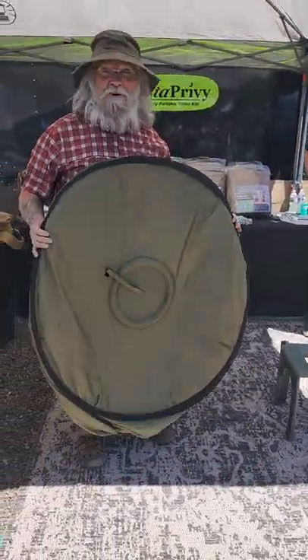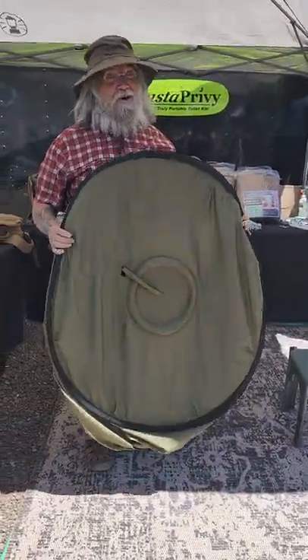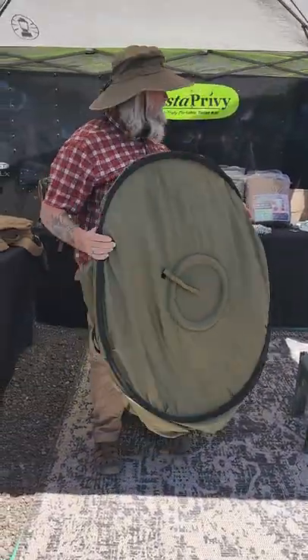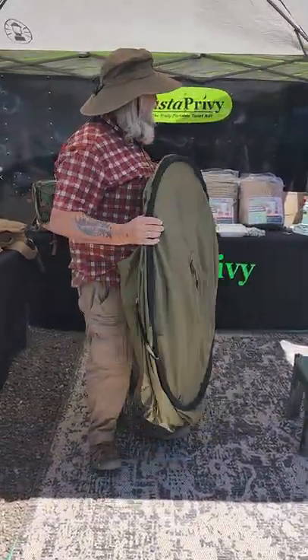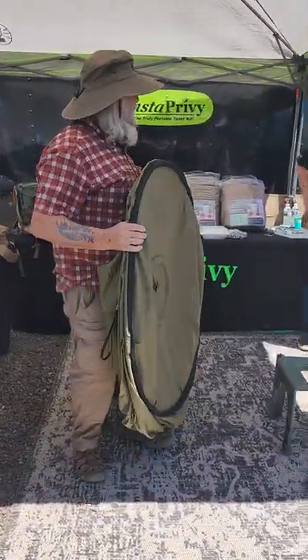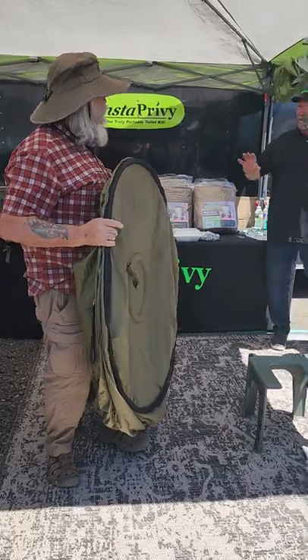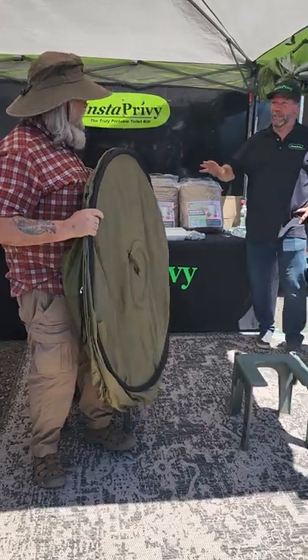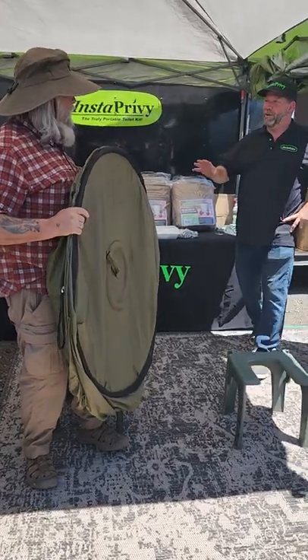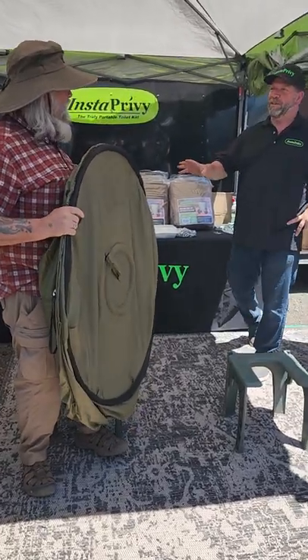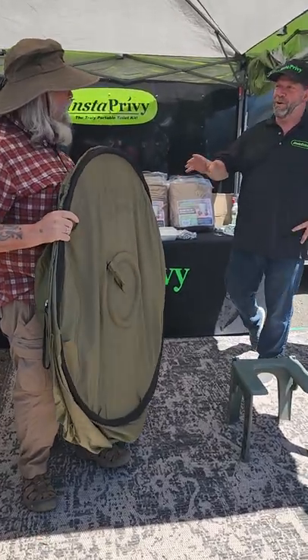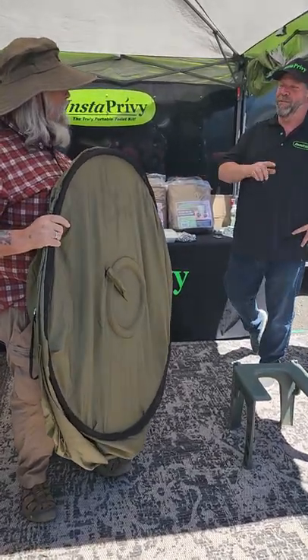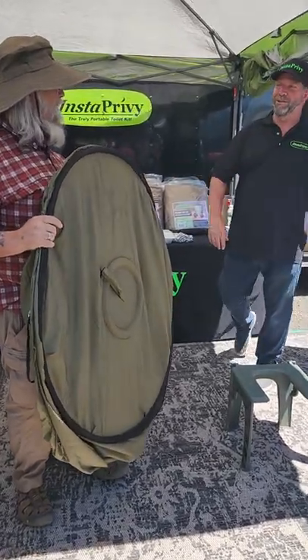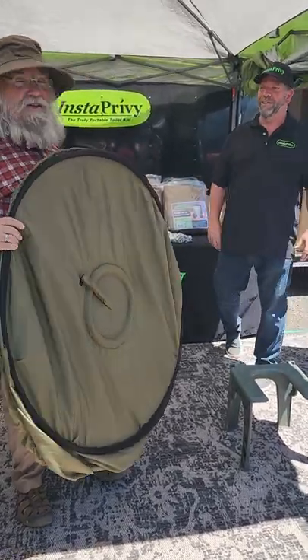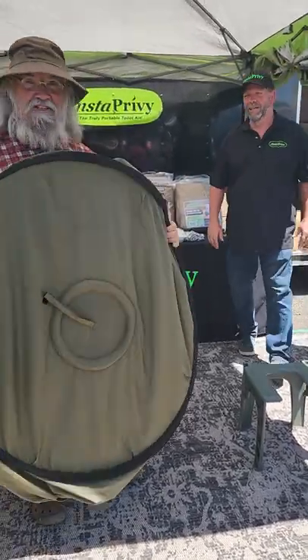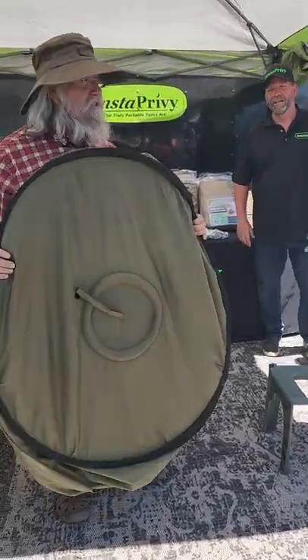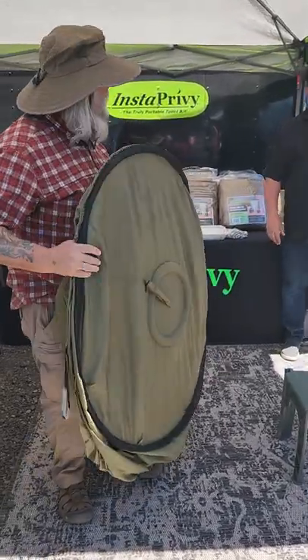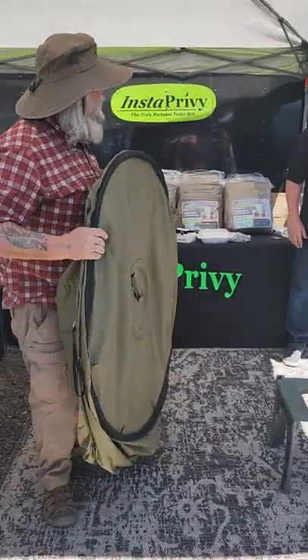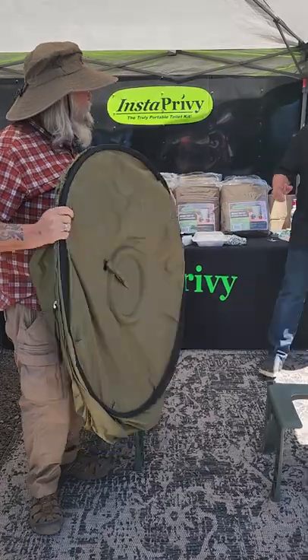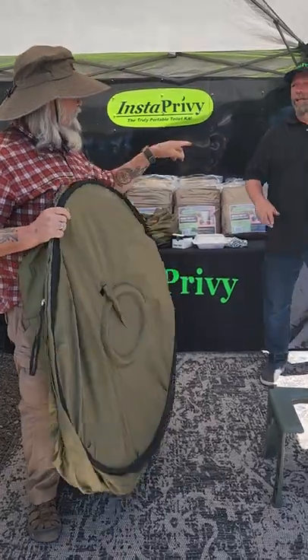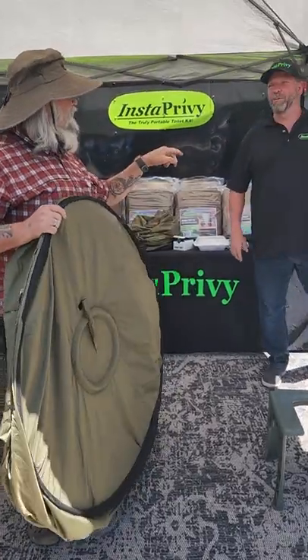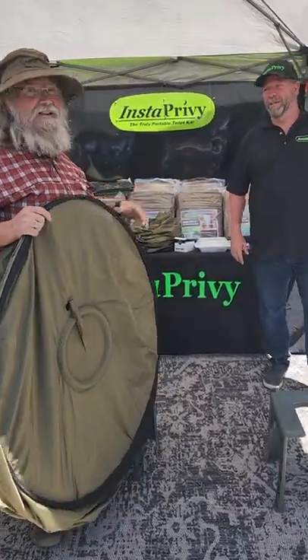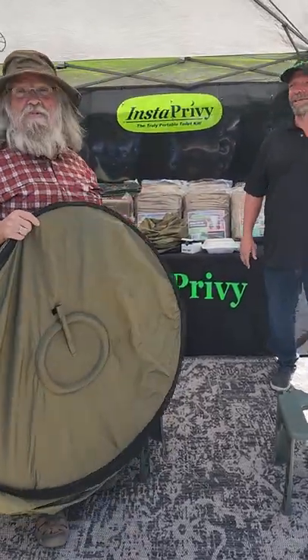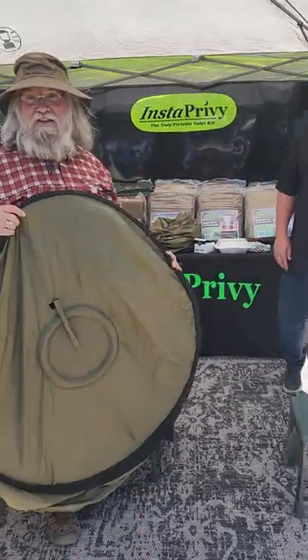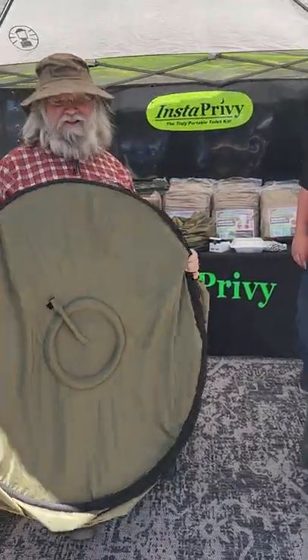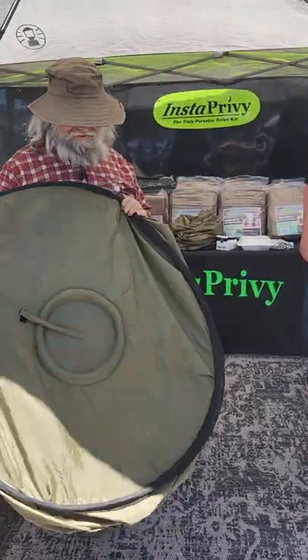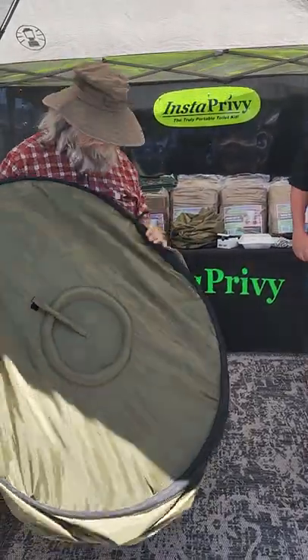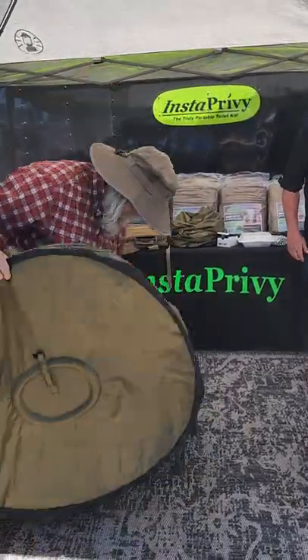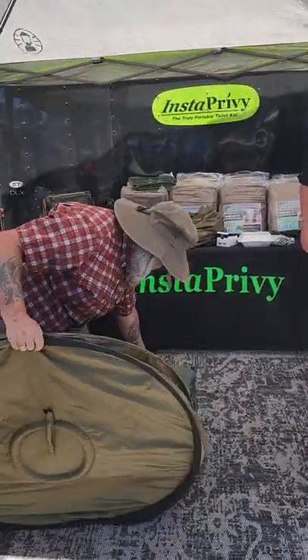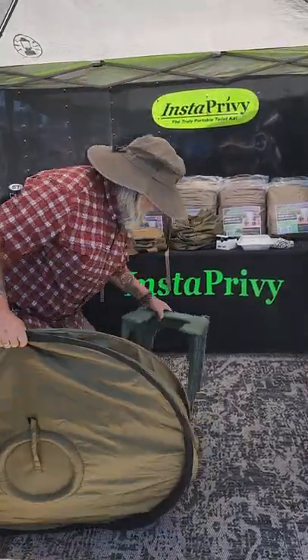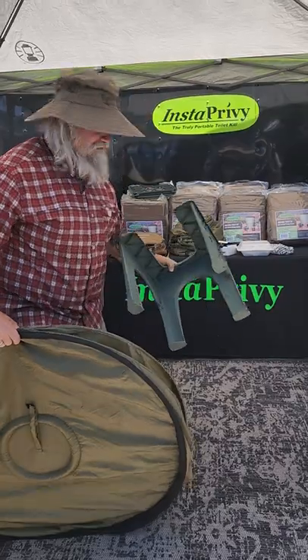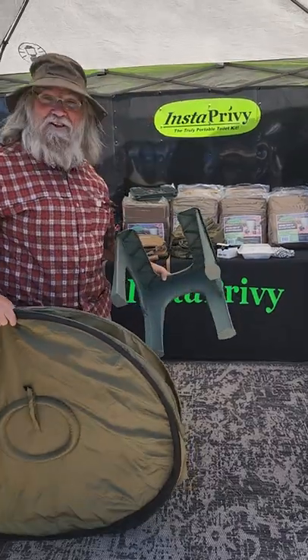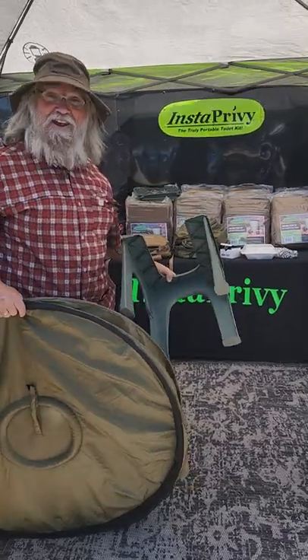Pretty cool. How much is this thing? $130. $130 at the show, $150 on Amazon. You buy this on Amazon and it's Insta-Privy. Thank you, sir. It's kind of a clever idea.